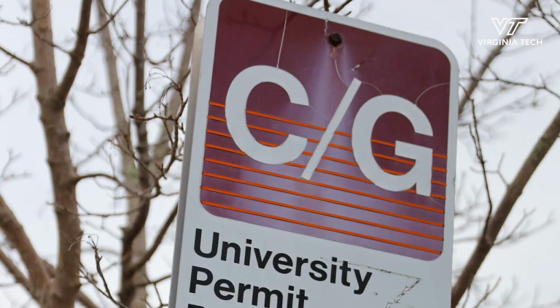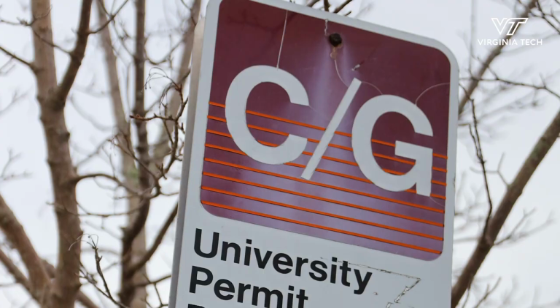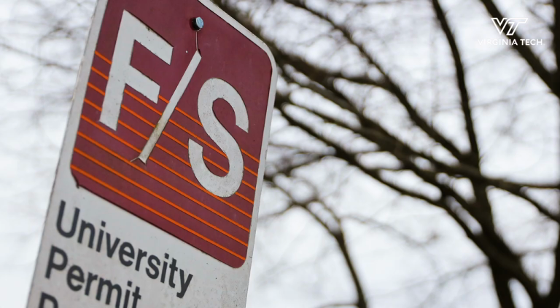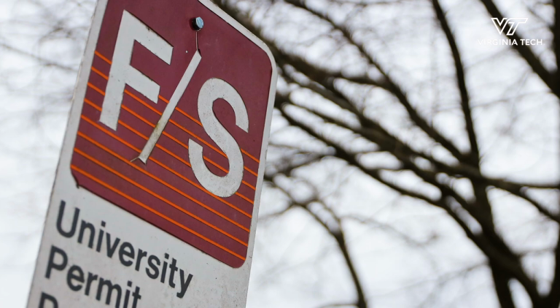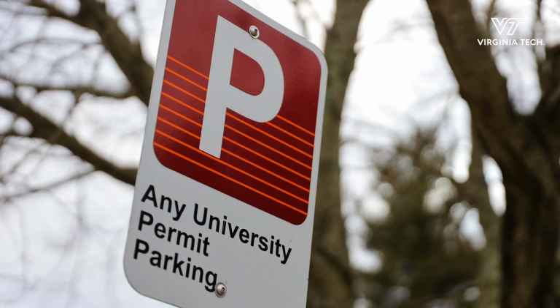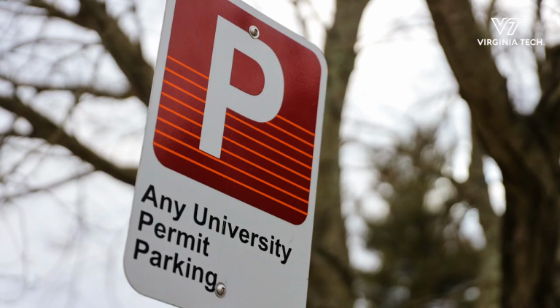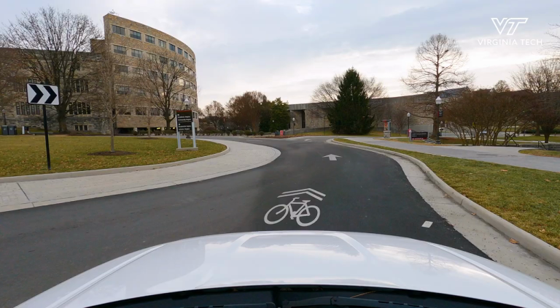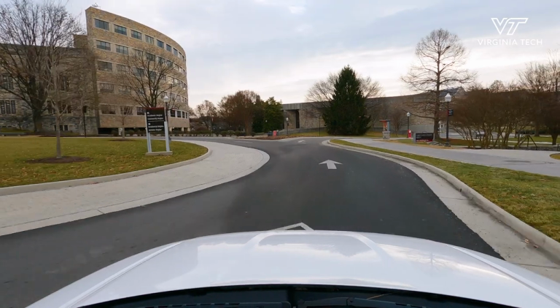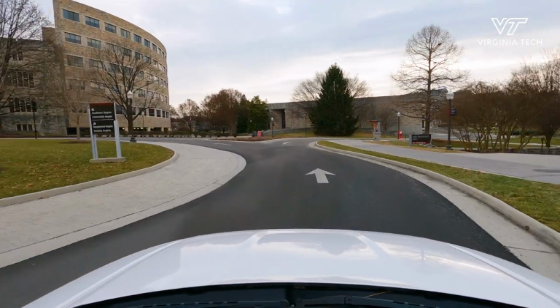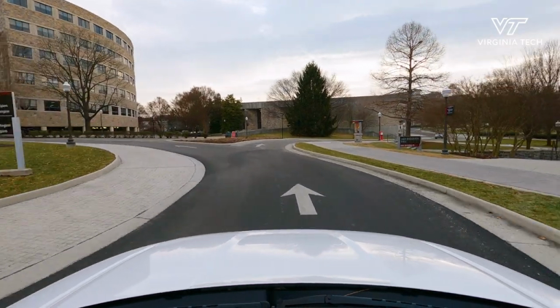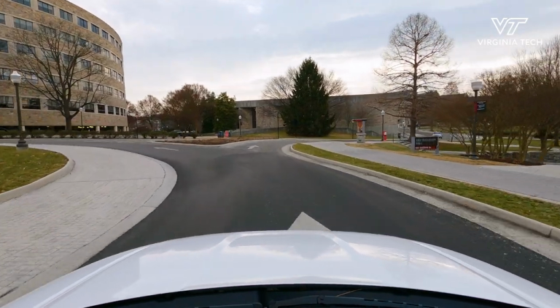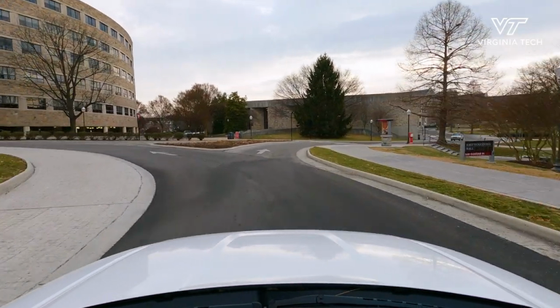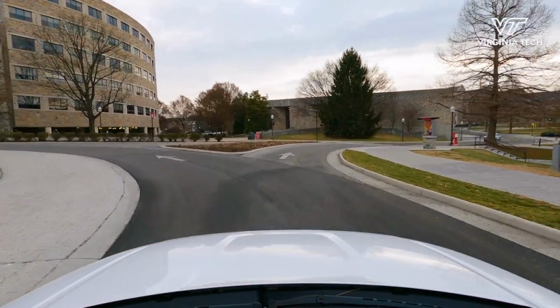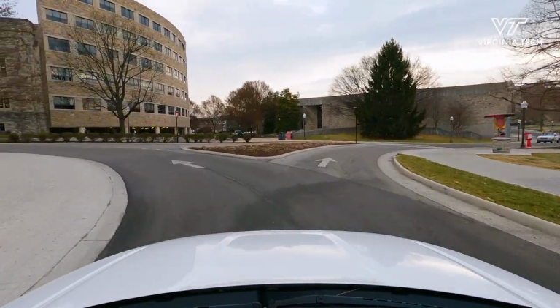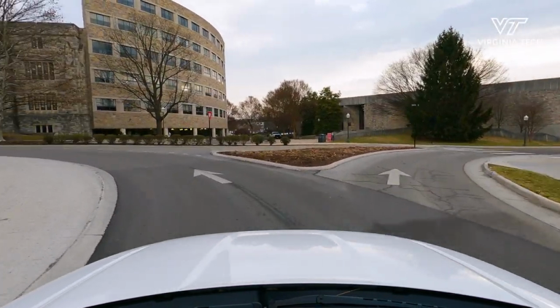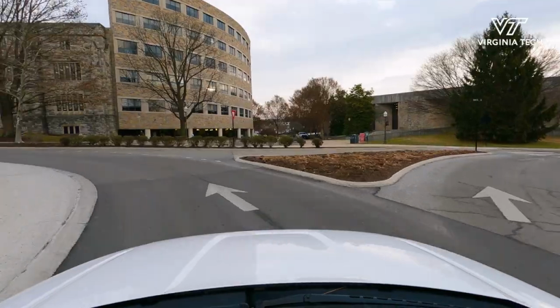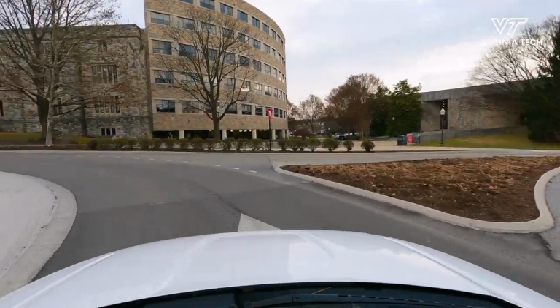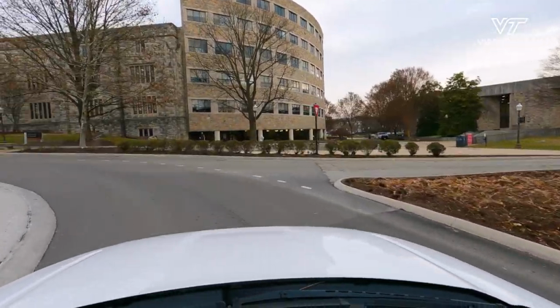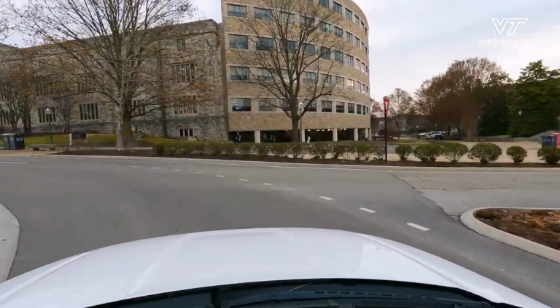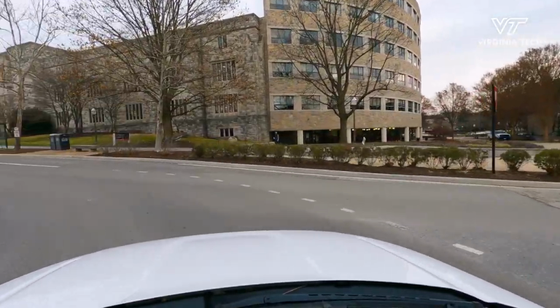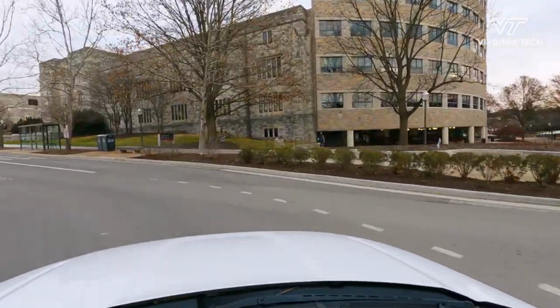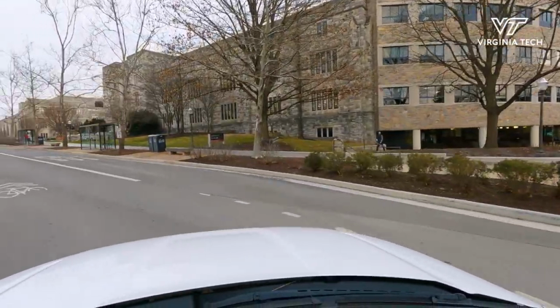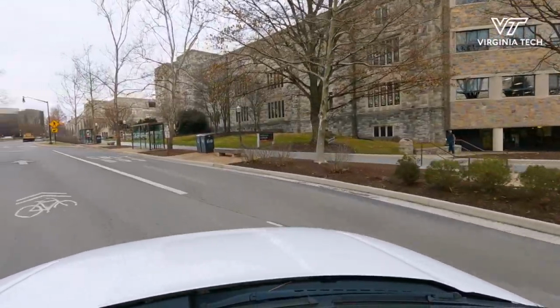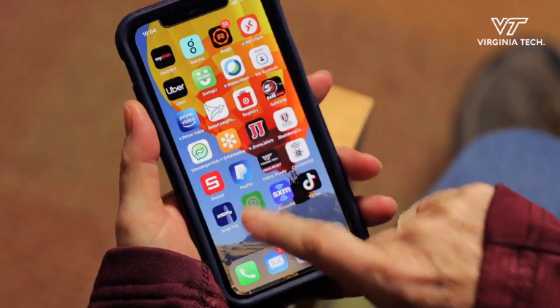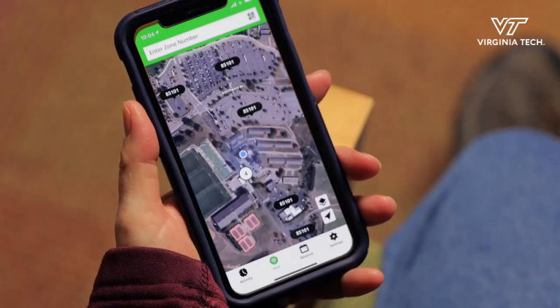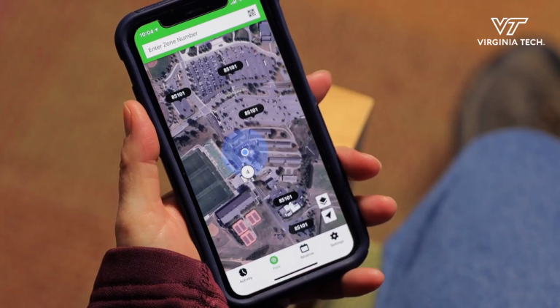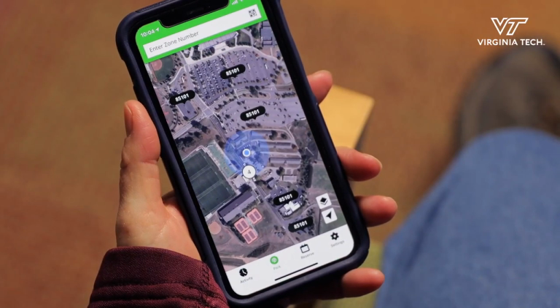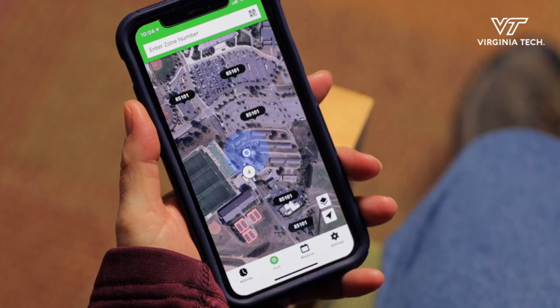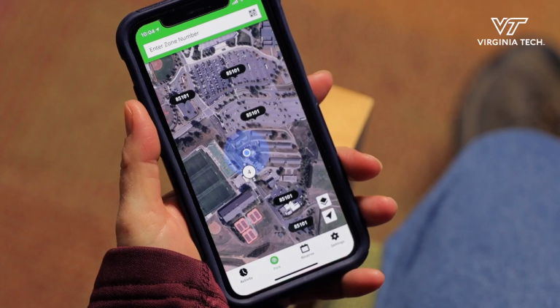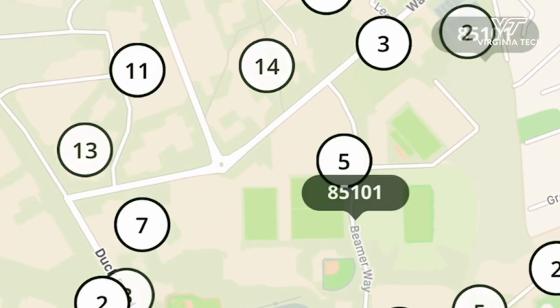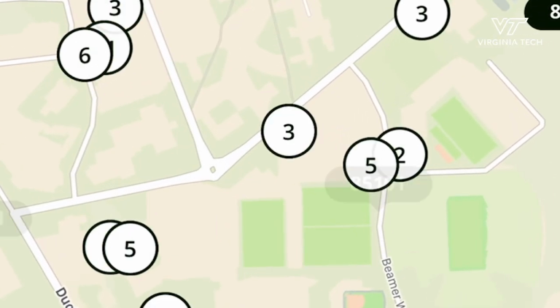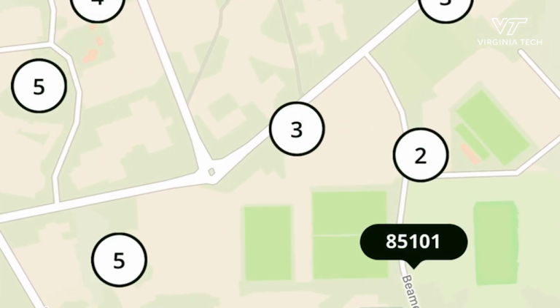It's for faculty, staff, students, and visitors. Anybody who needs to be on campus — if you don't have a parking permit, we ask that you either come to our office and purchase a daily pass, or you can use Park Mobile to purchase the amount of time that you need to be on campus.